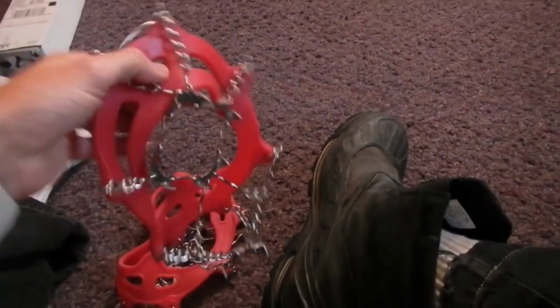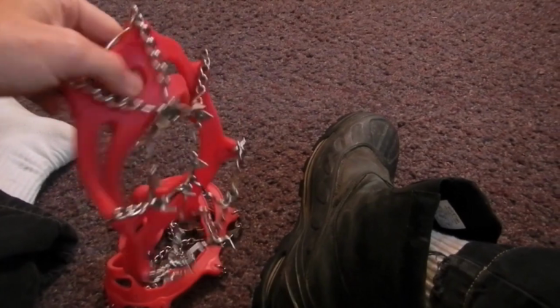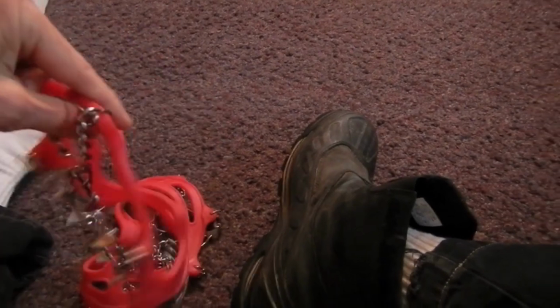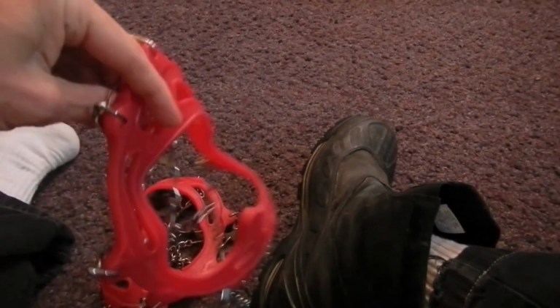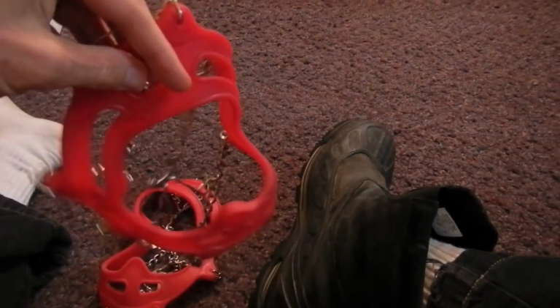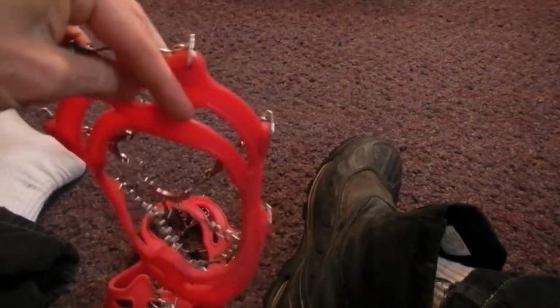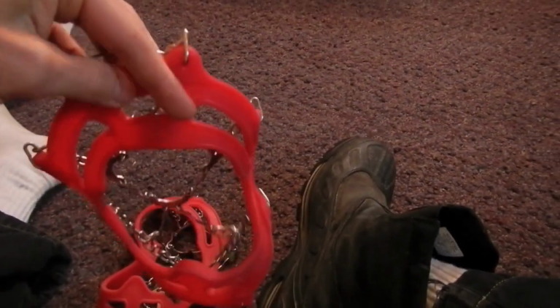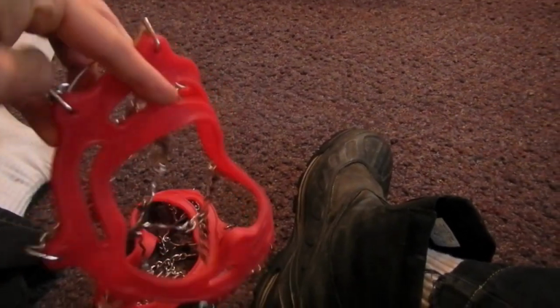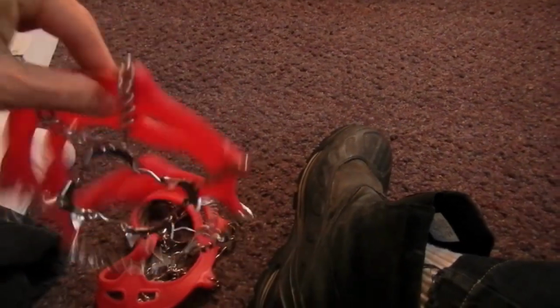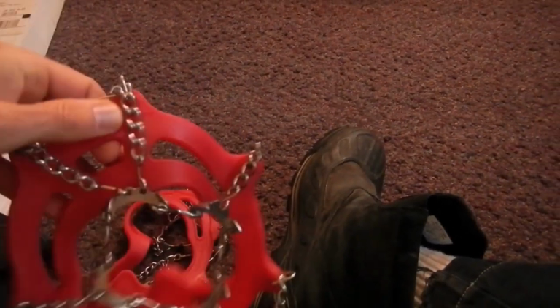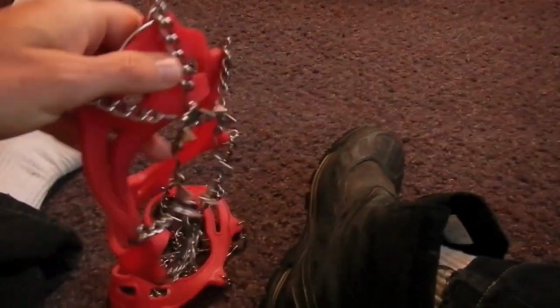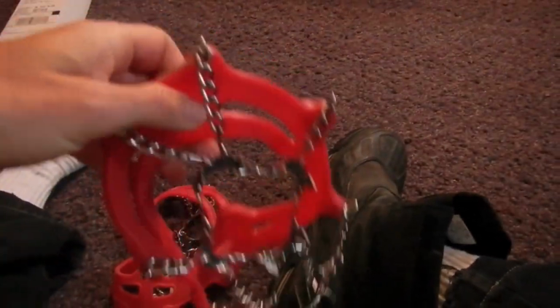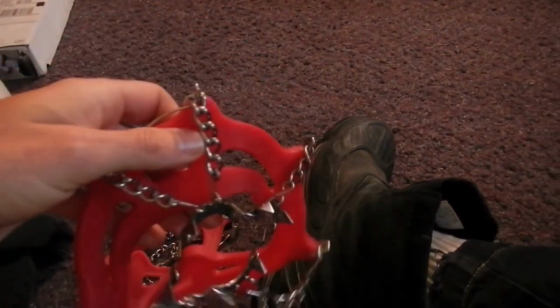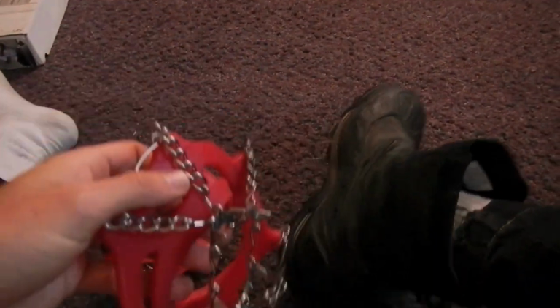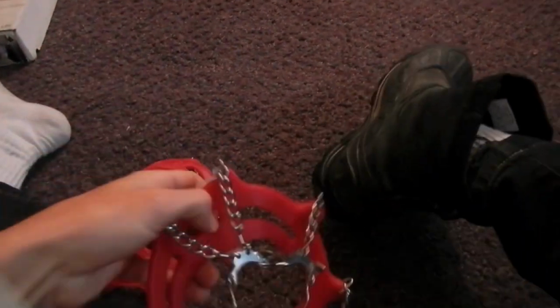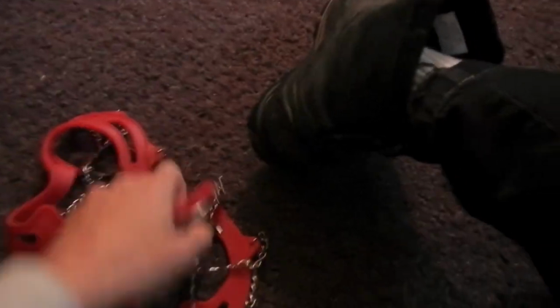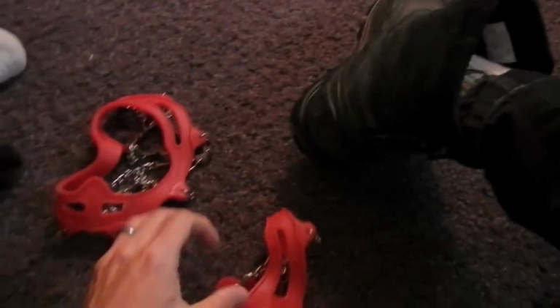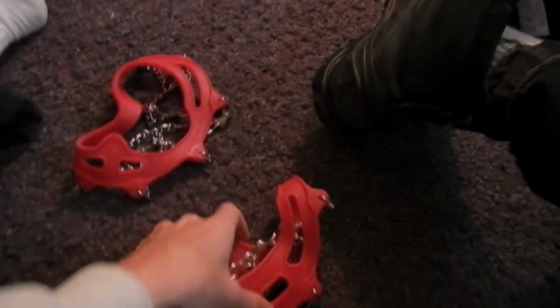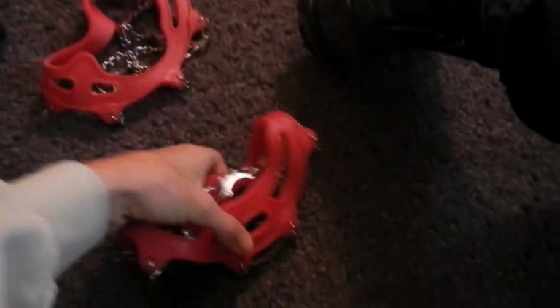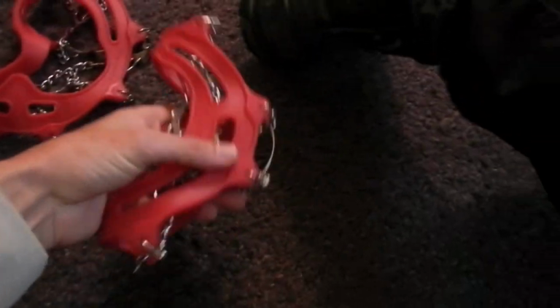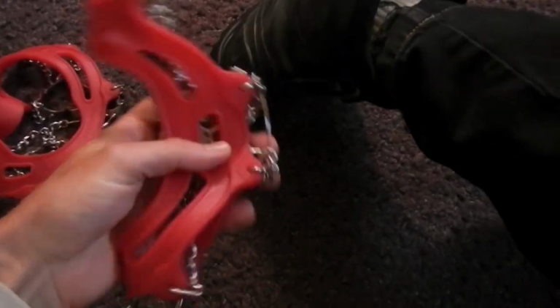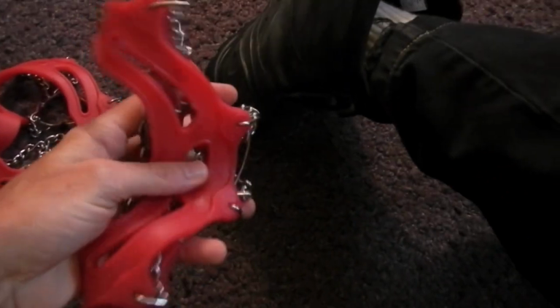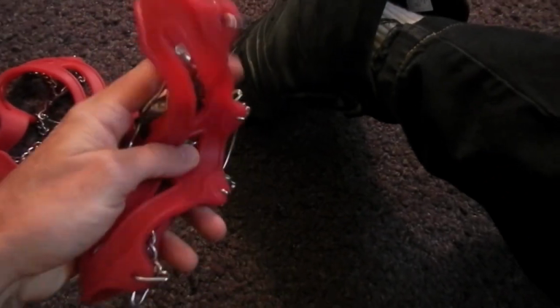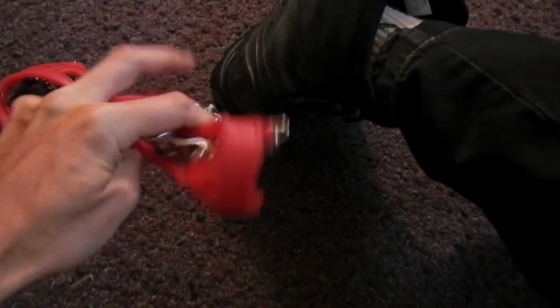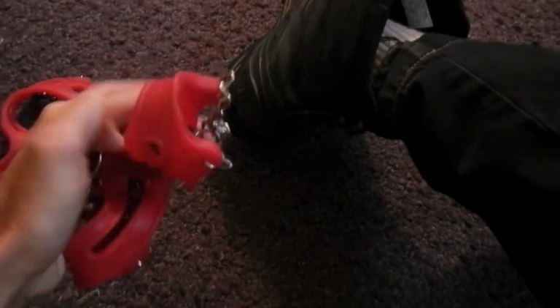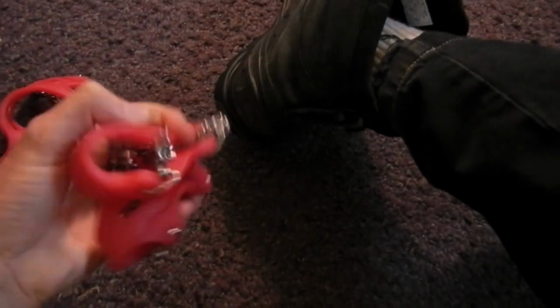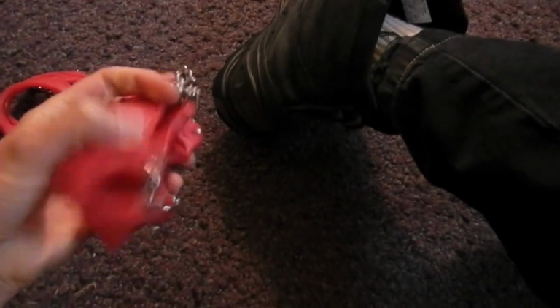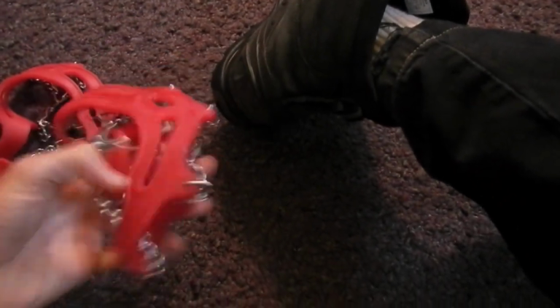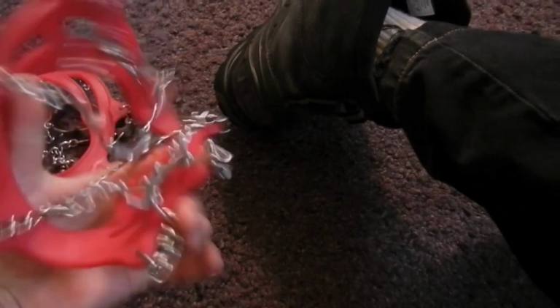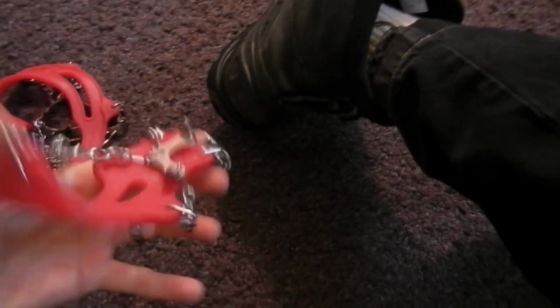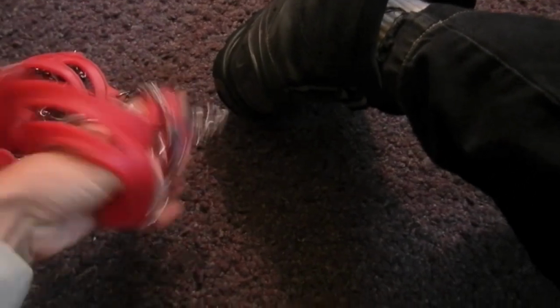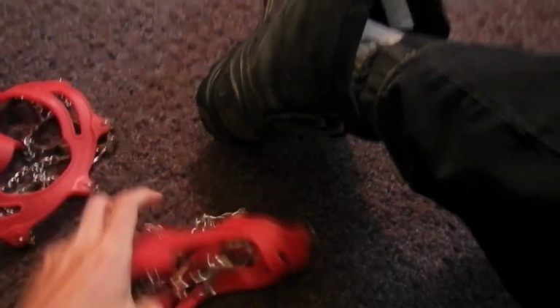You can see here that they're all like a rubber material and spikes. They break down very, very small, they are totally foldable, don't get tangled, very simple to use.